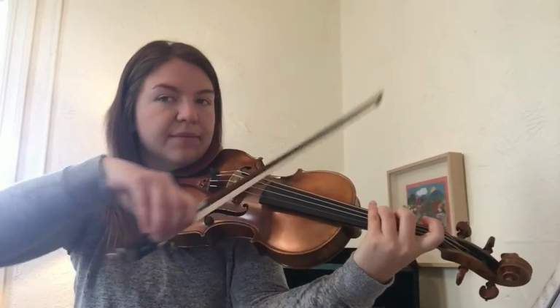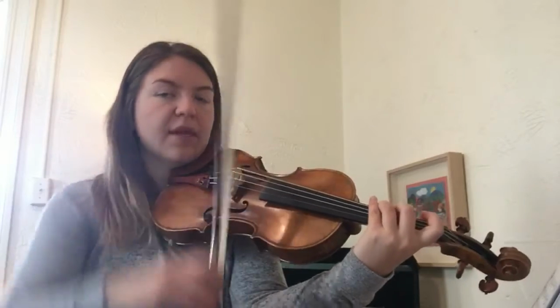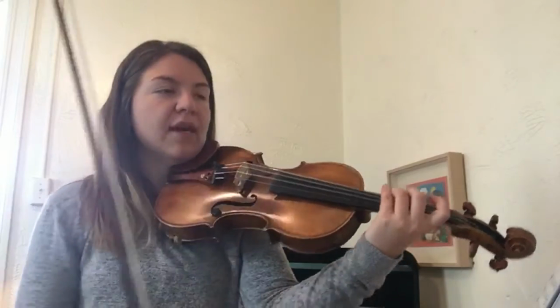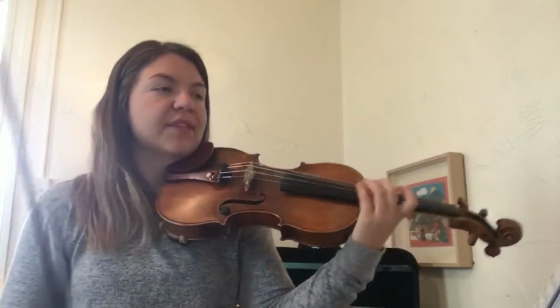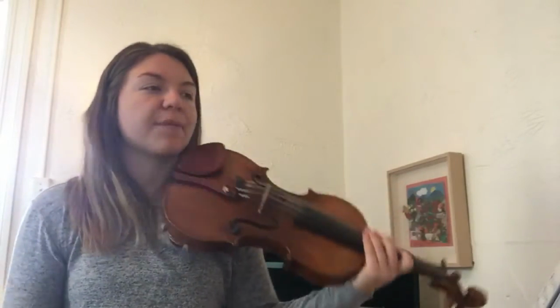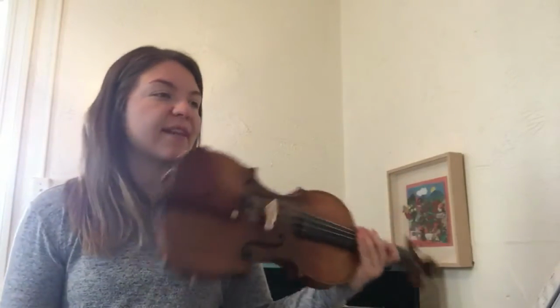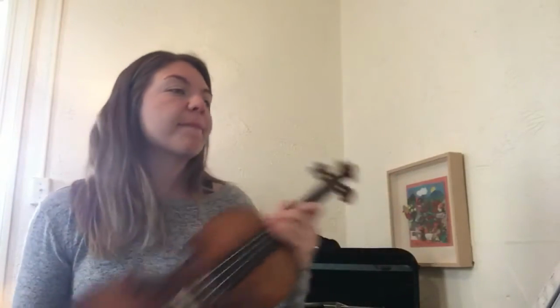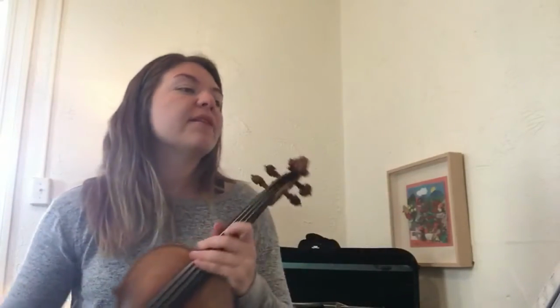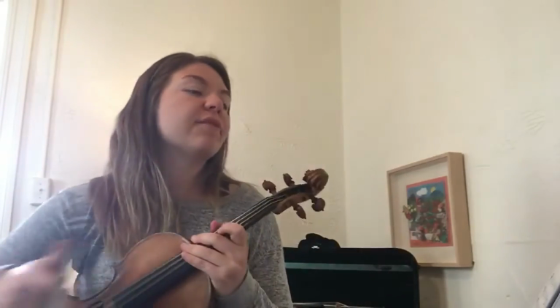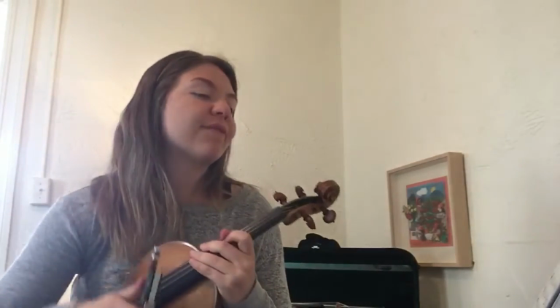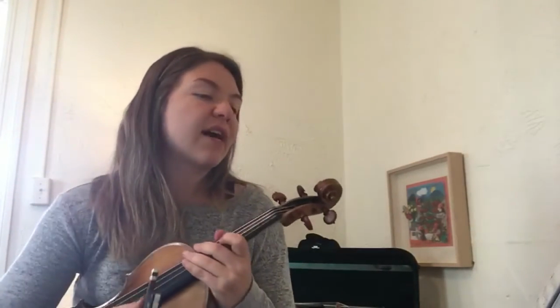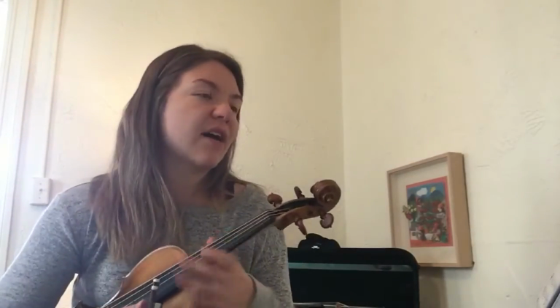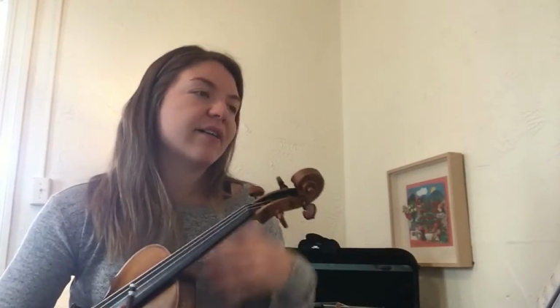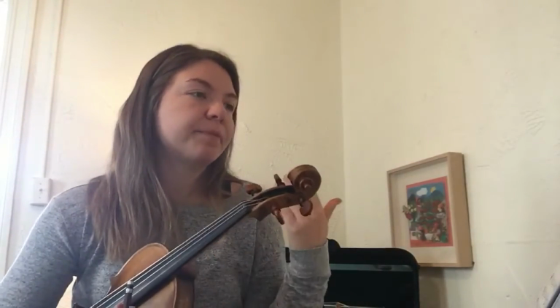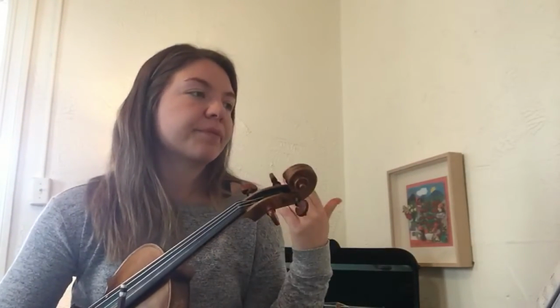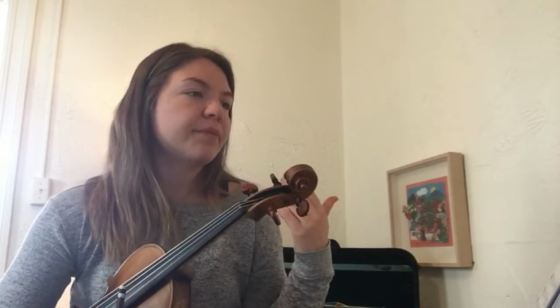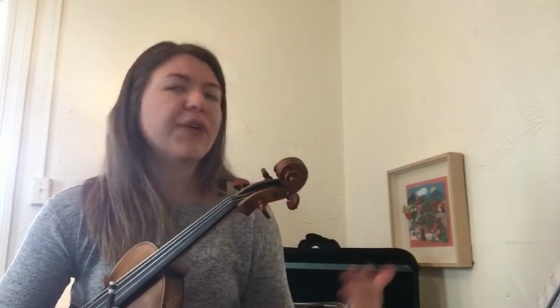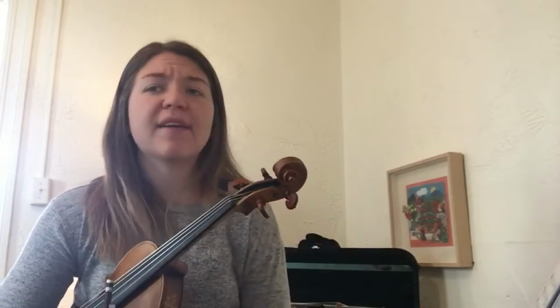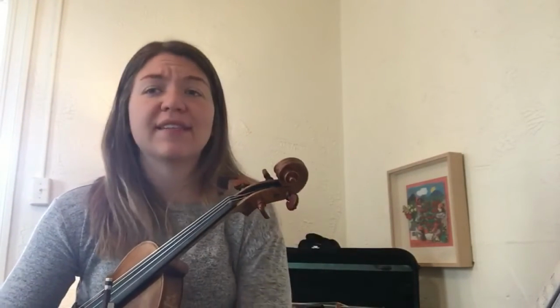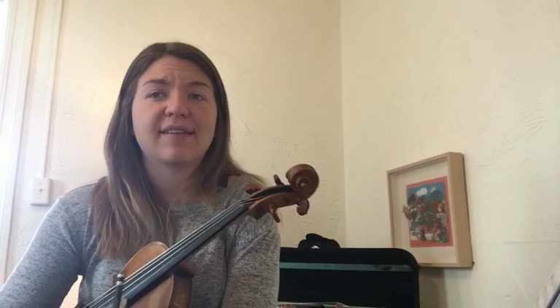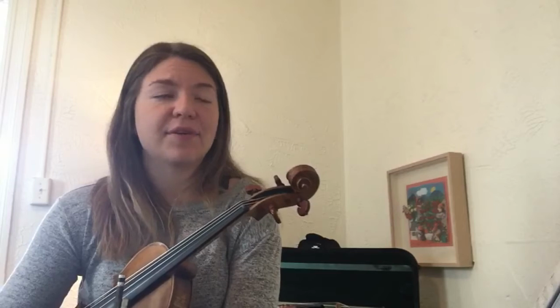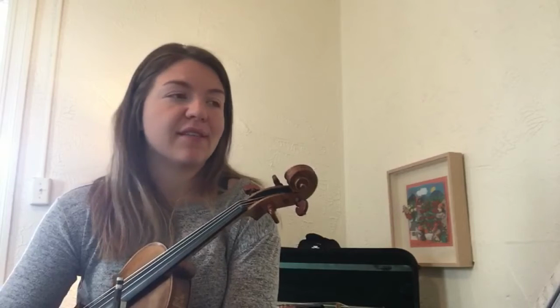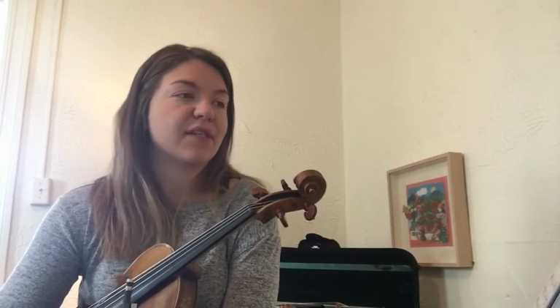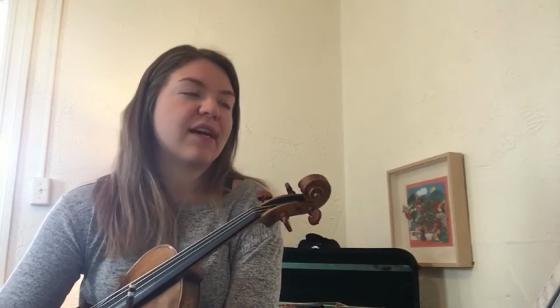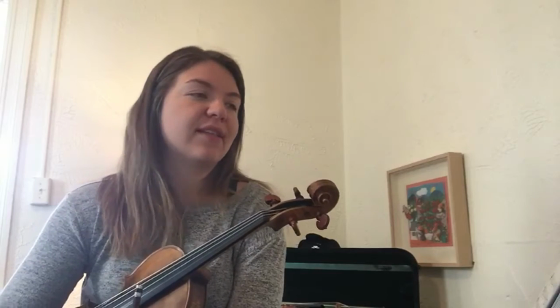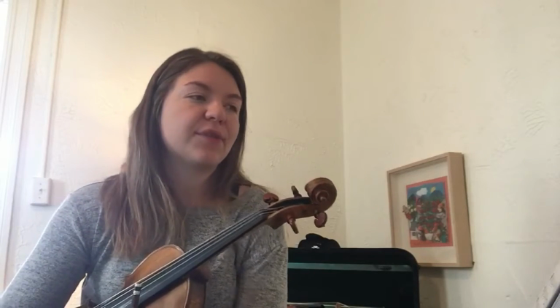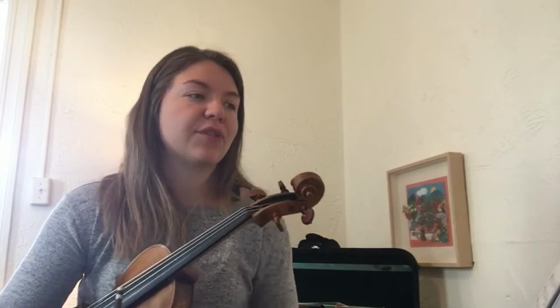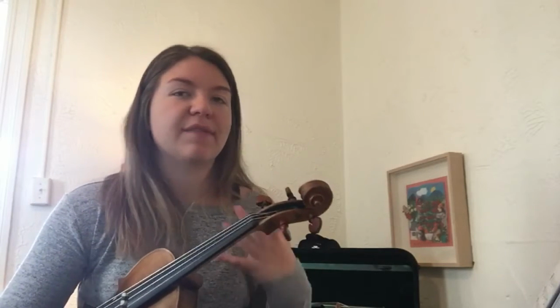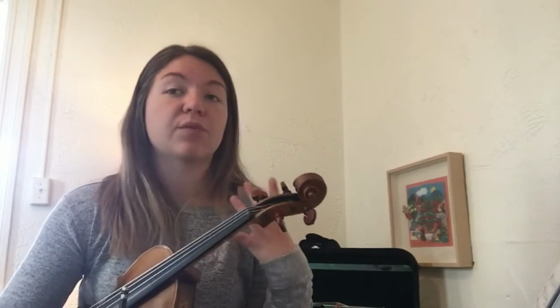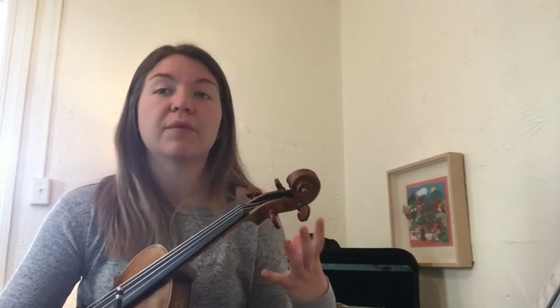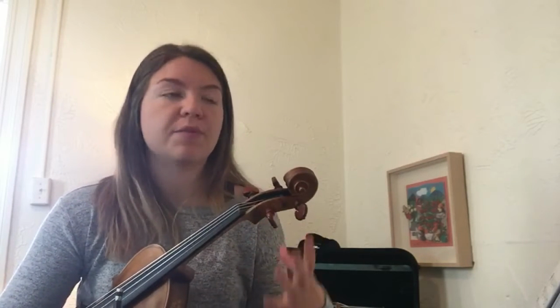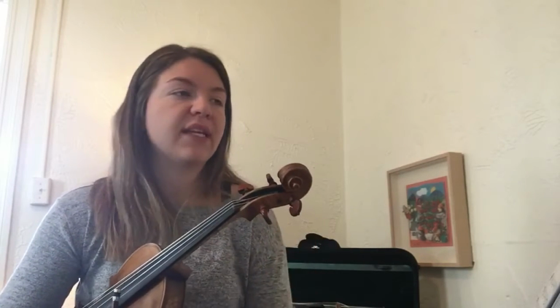And we'll stop right there. So from five on, you guys have the exact same notes as the first violins, which just gives us really rich melody.